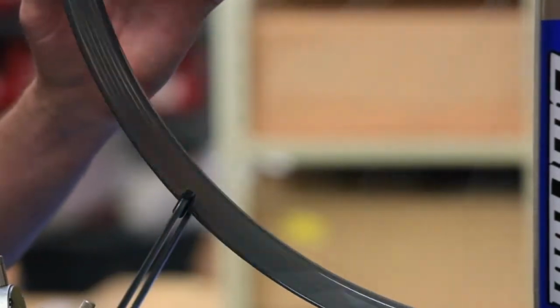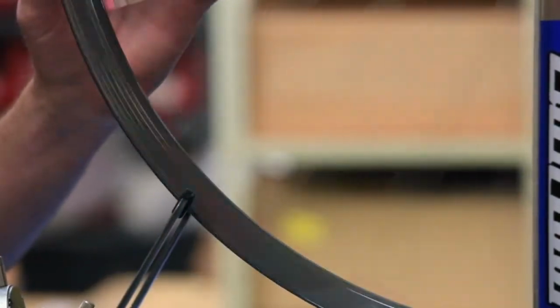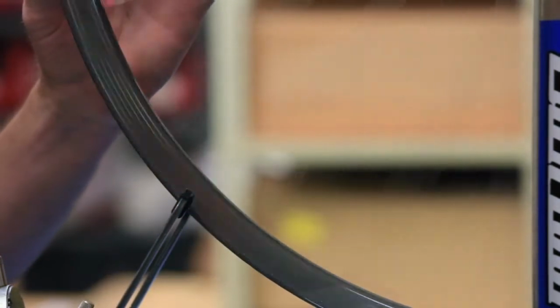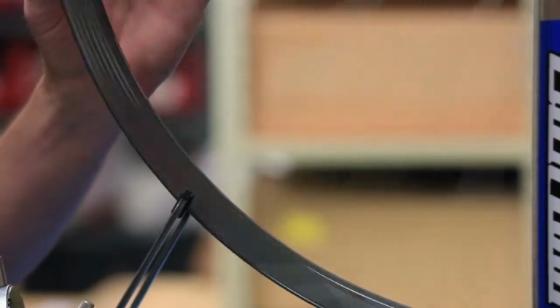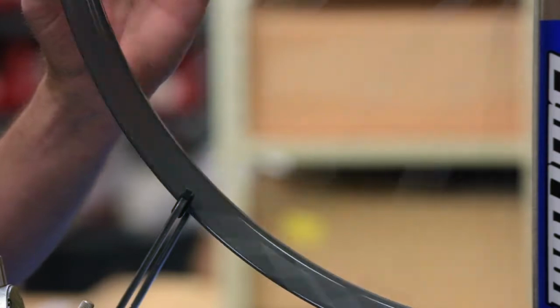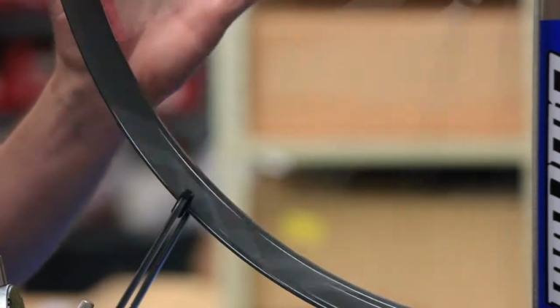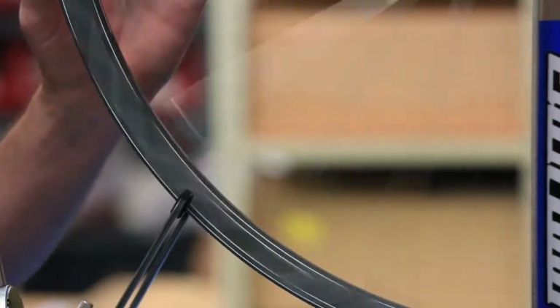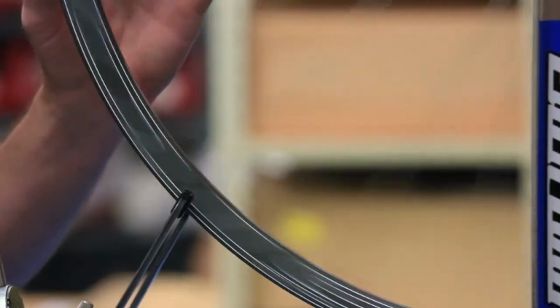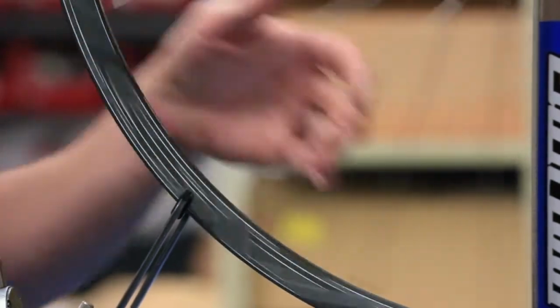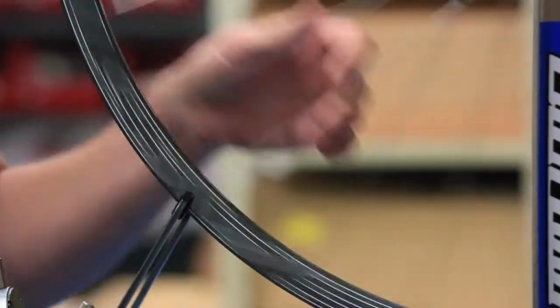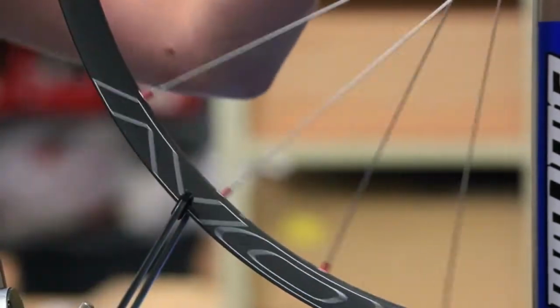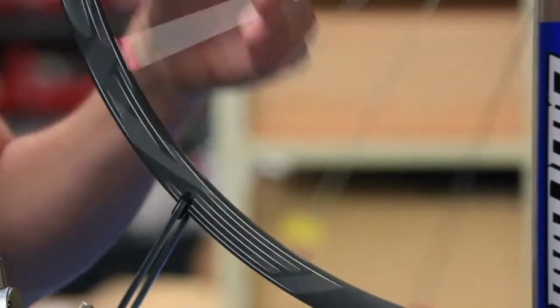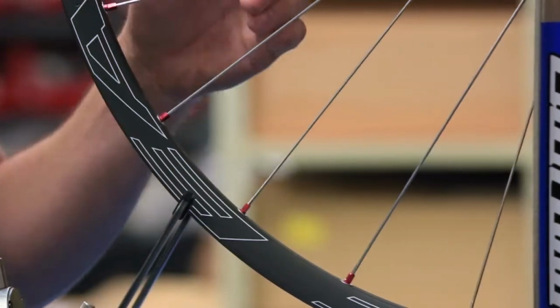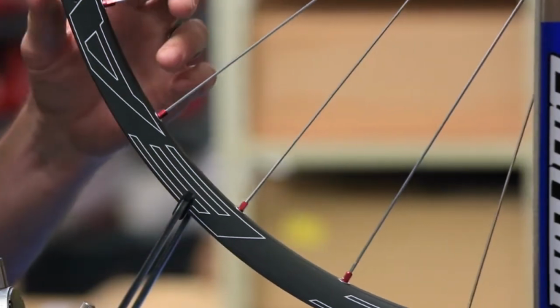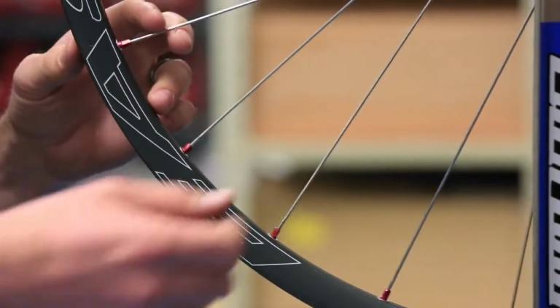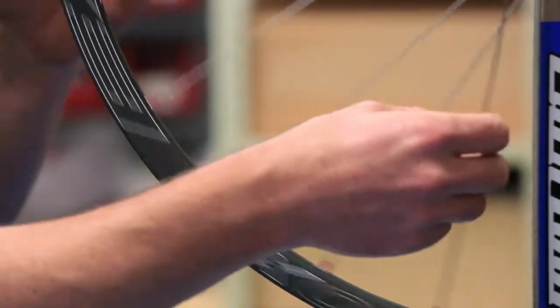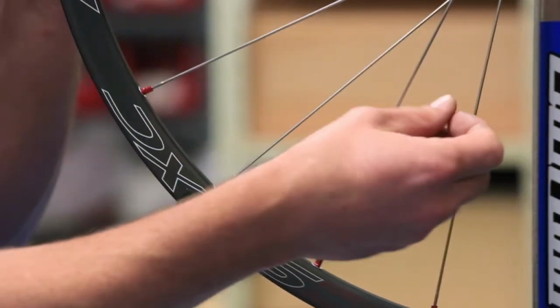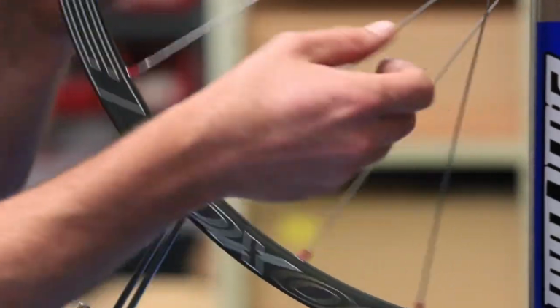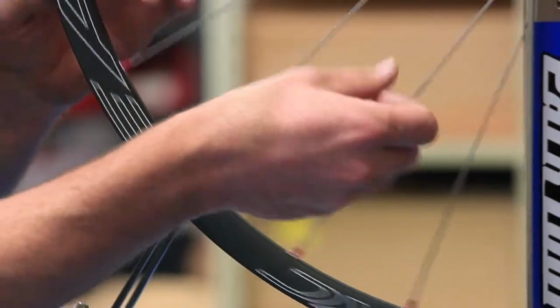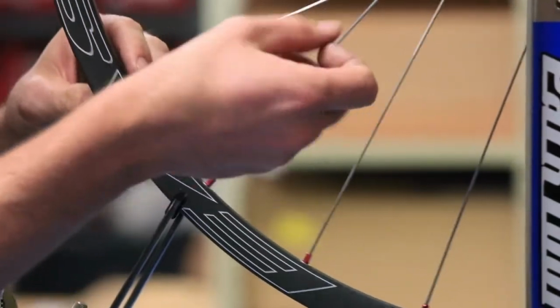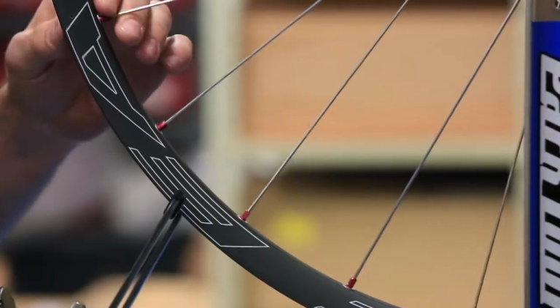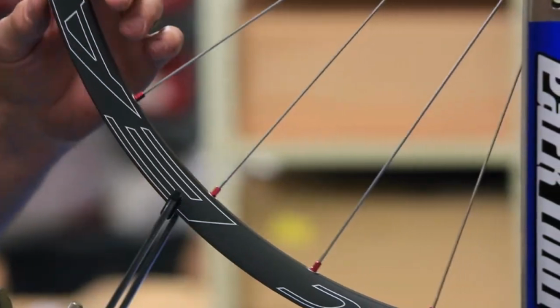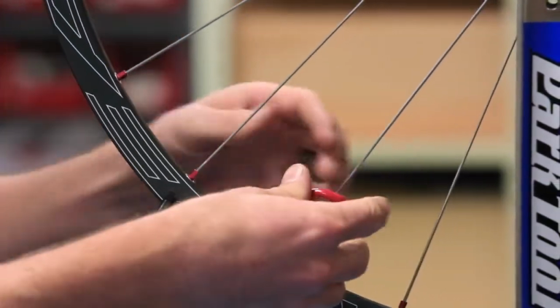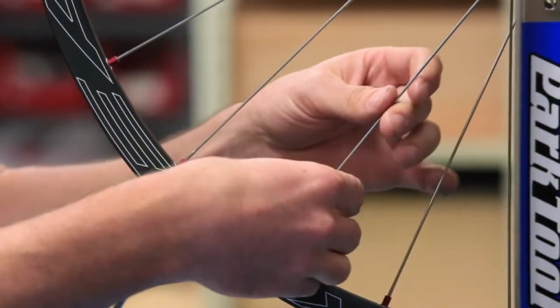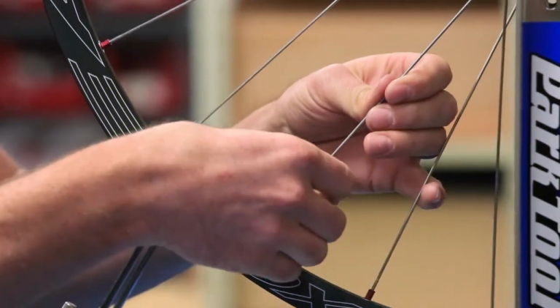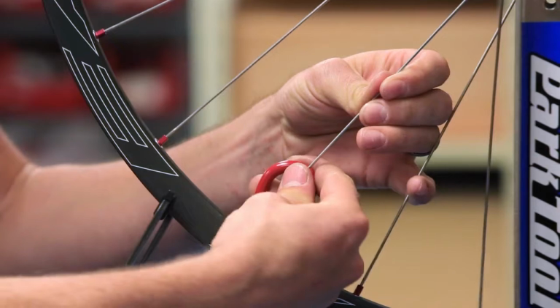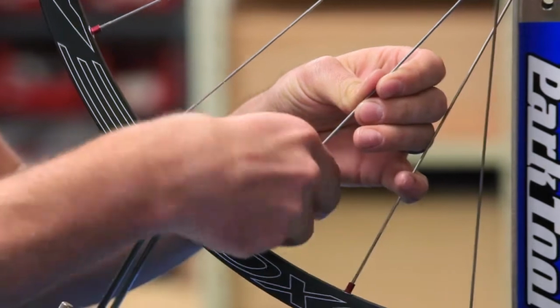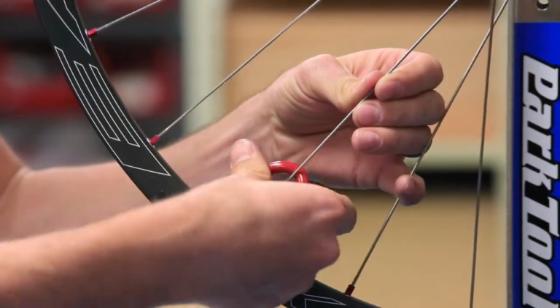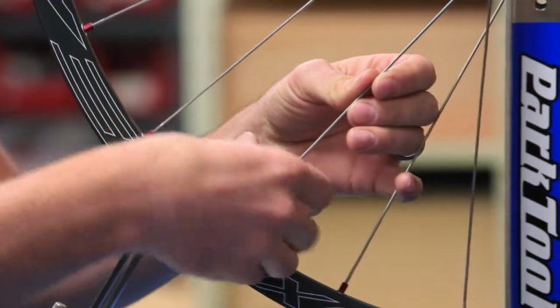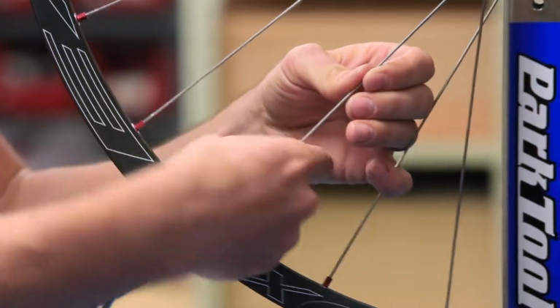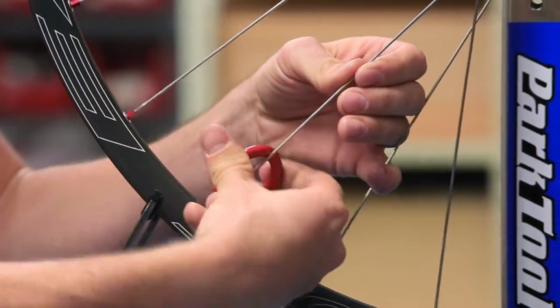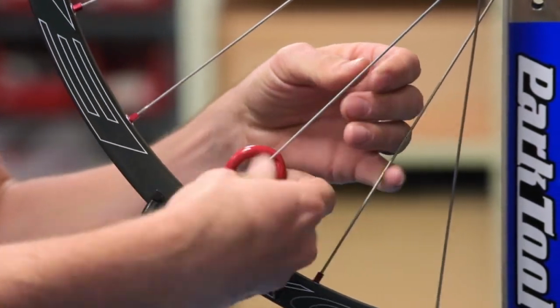I use both the truing stand in a normal way and the sound I get from the spoke just to make a better choice when I'm turning the wheel. Make sure you're tightening or loosening the correct spoke.